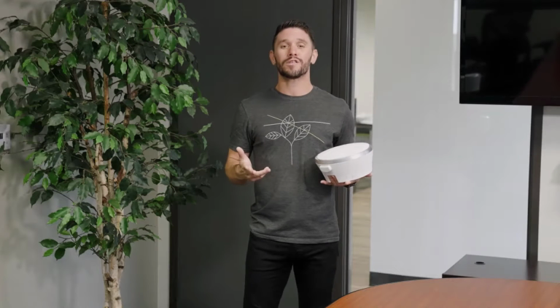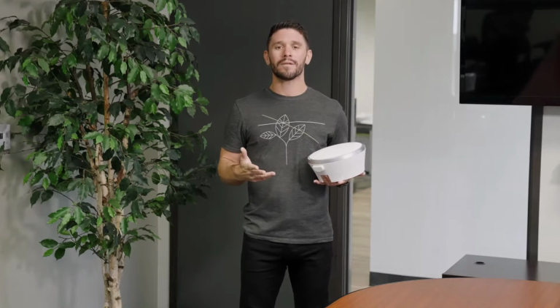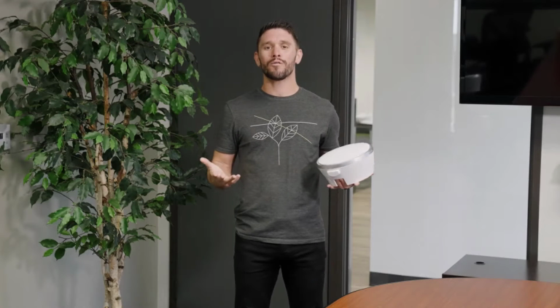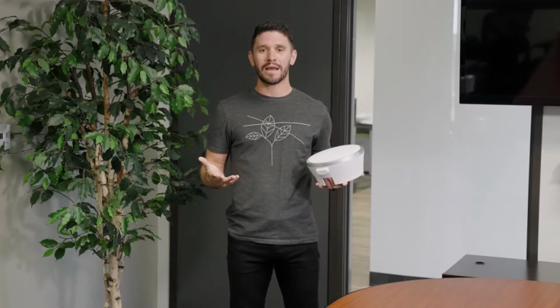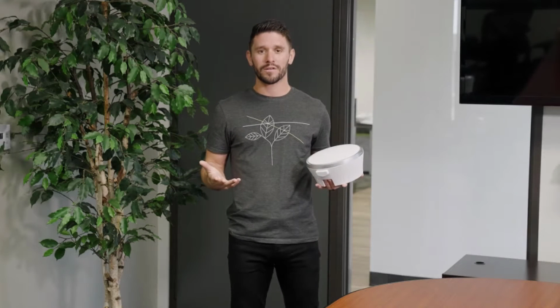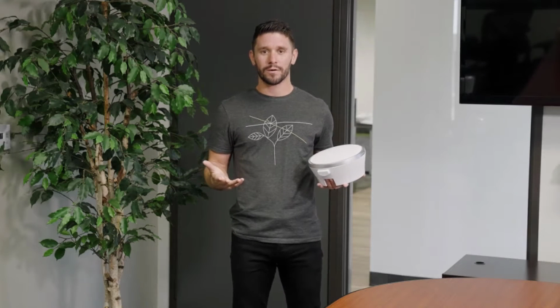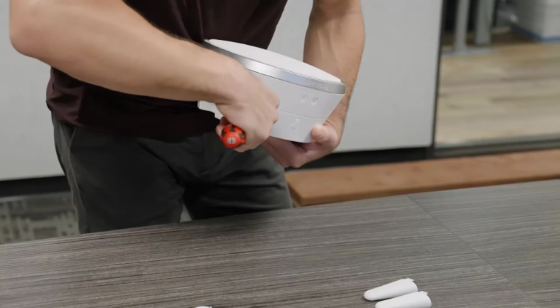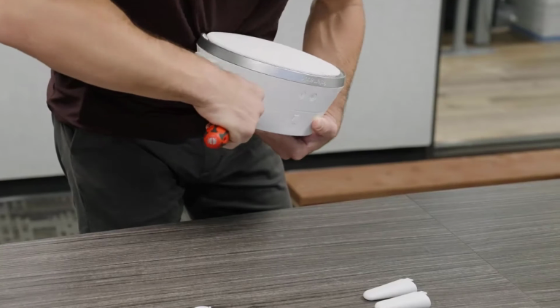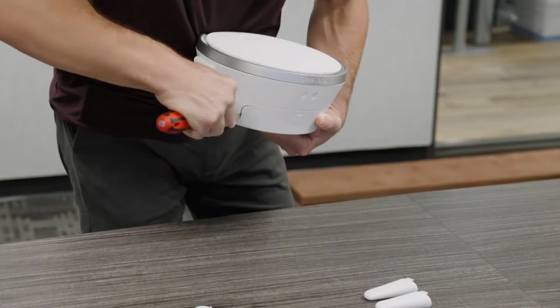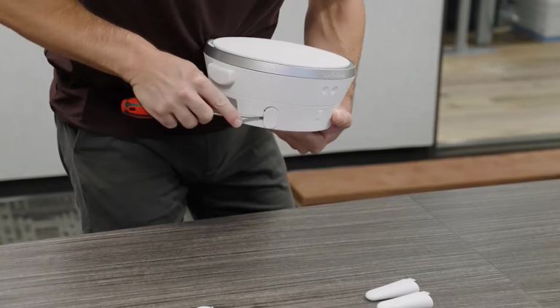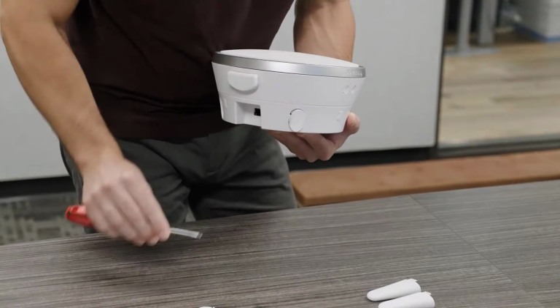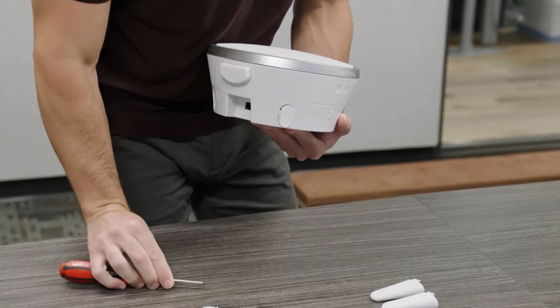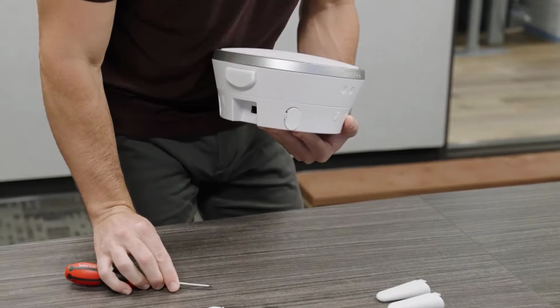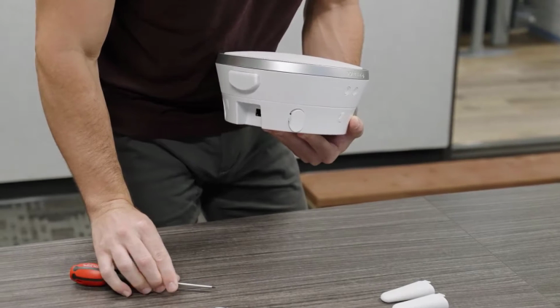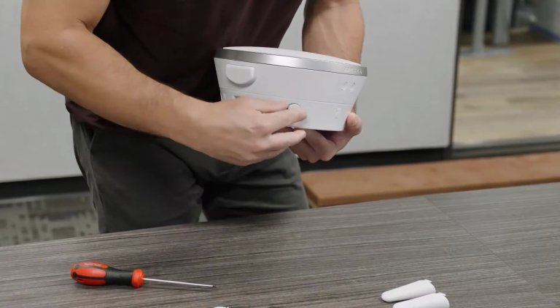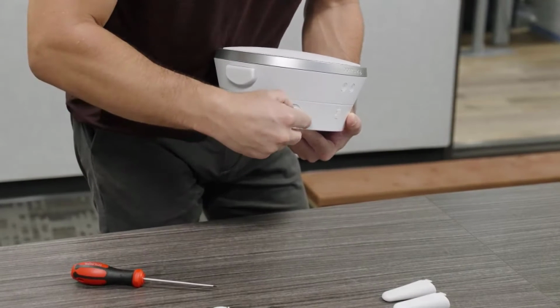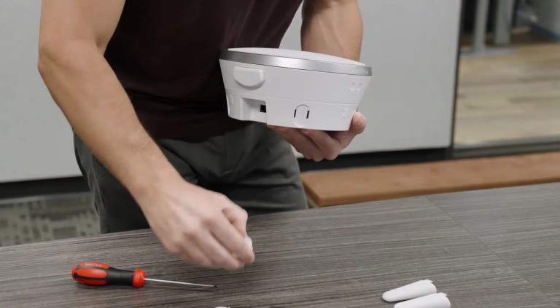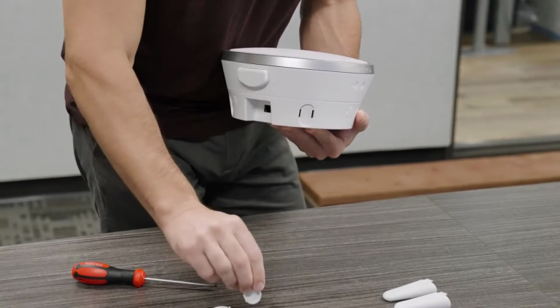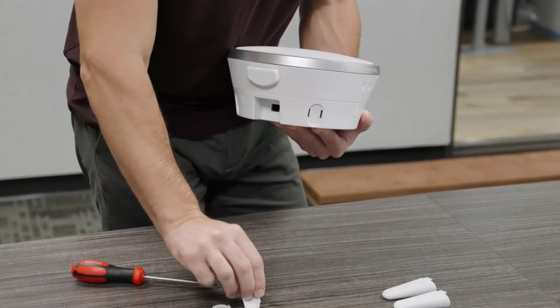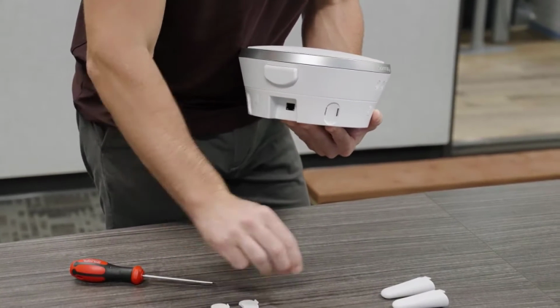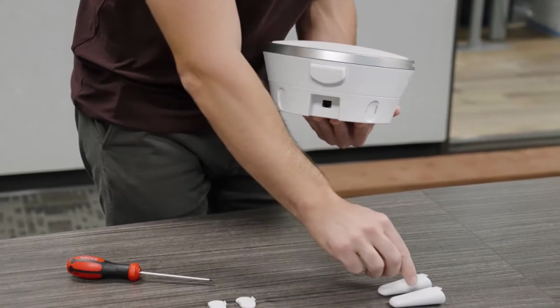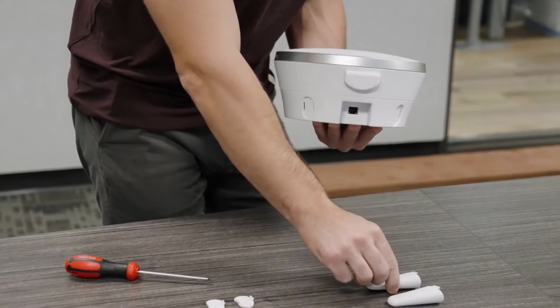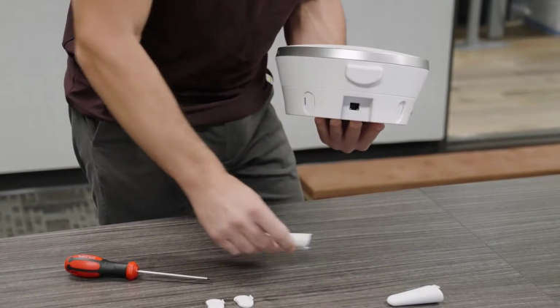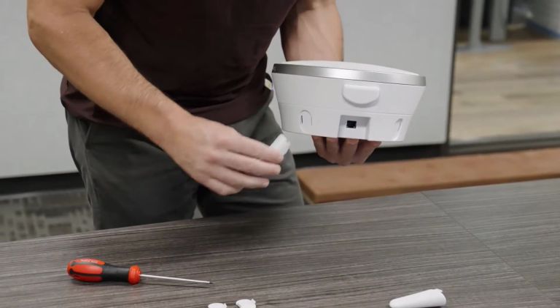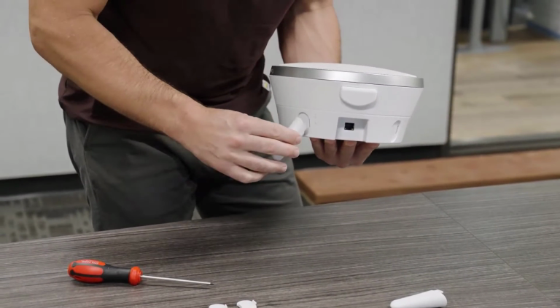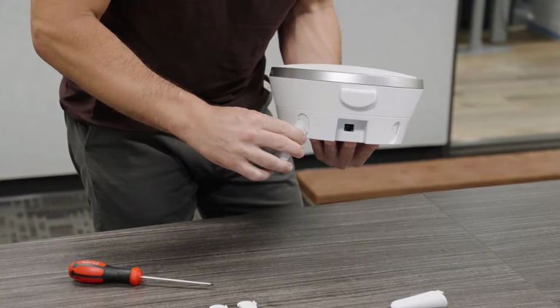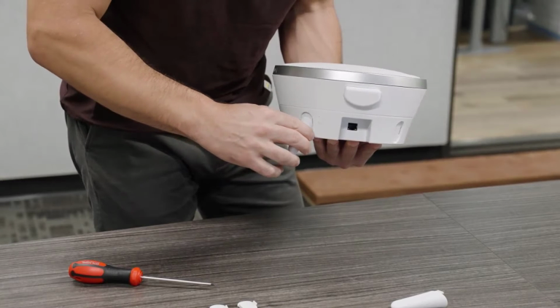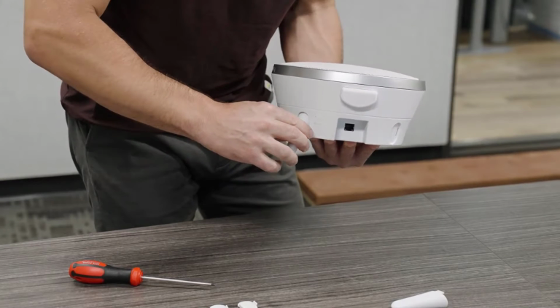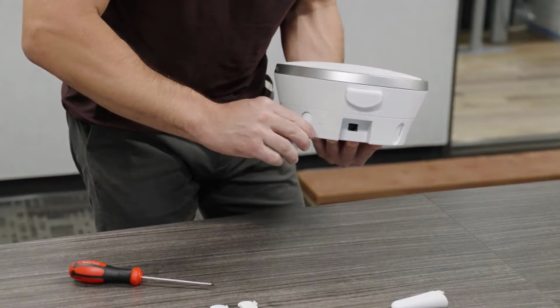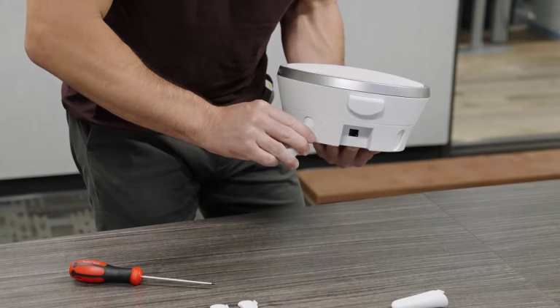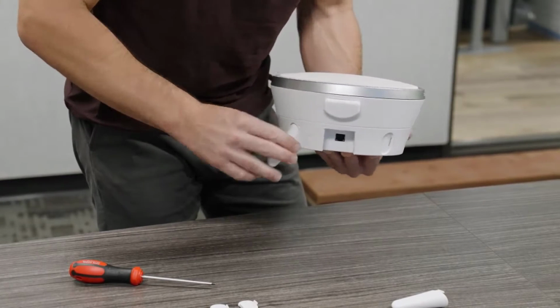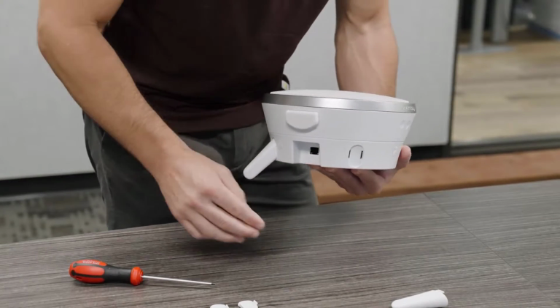First up, let's go over how to table mount the speaker. Using a tool with a flat edge, remove the two leg cover caps. Then snap the tripod mounting legs into position at the appropriate angles.